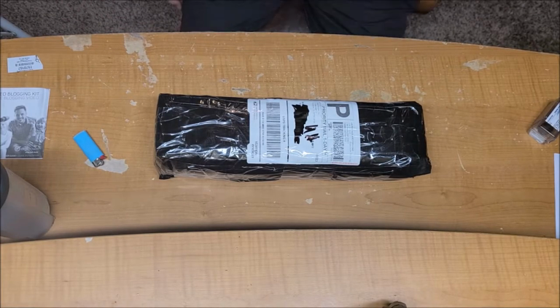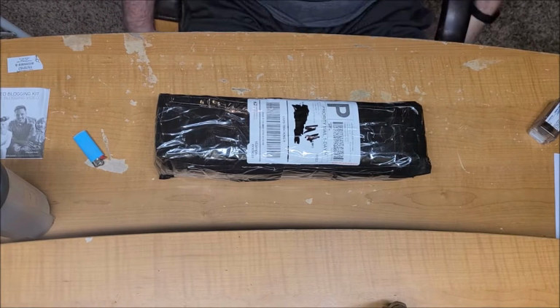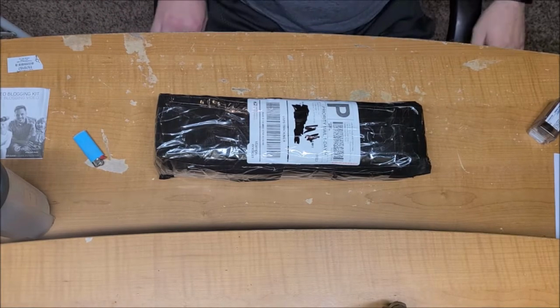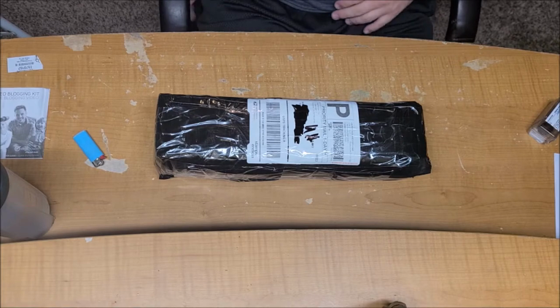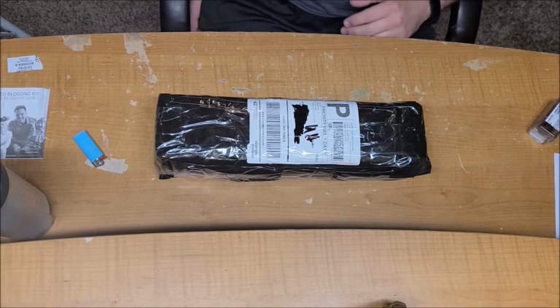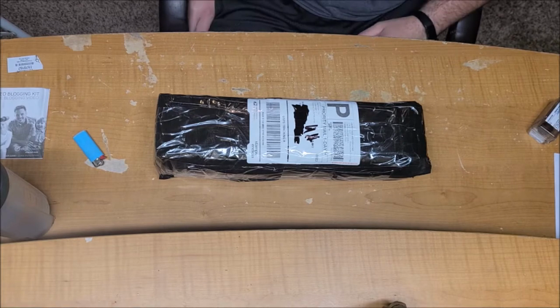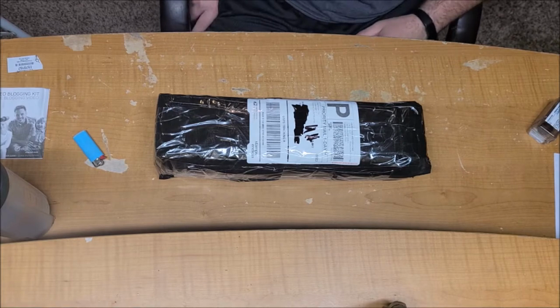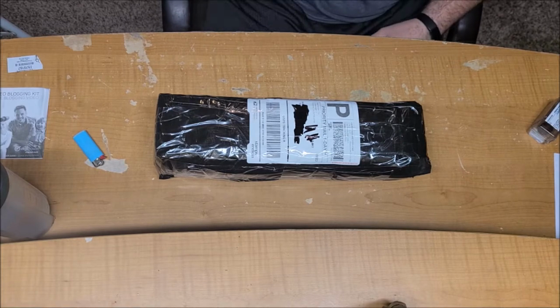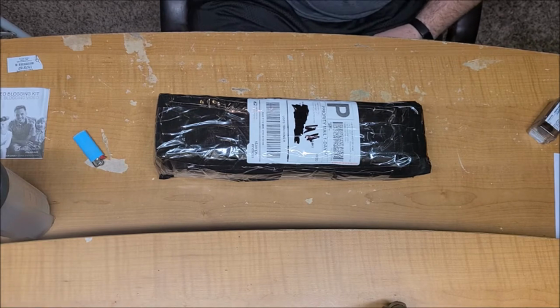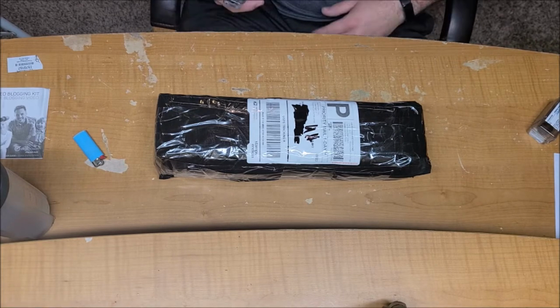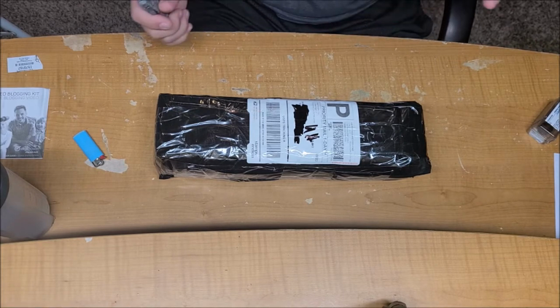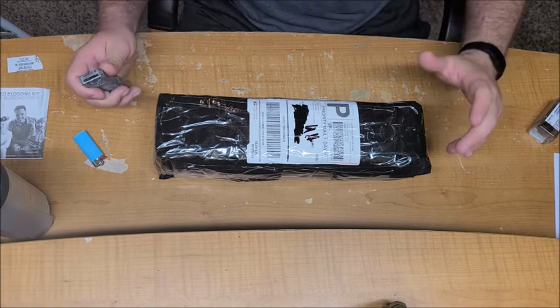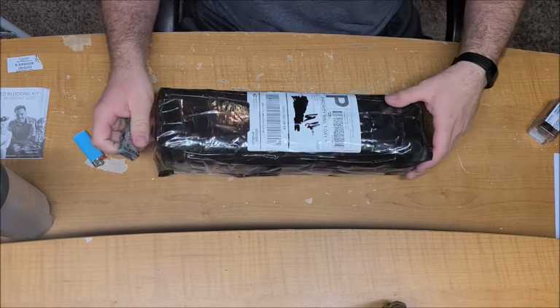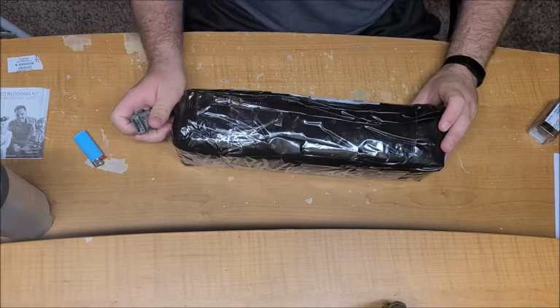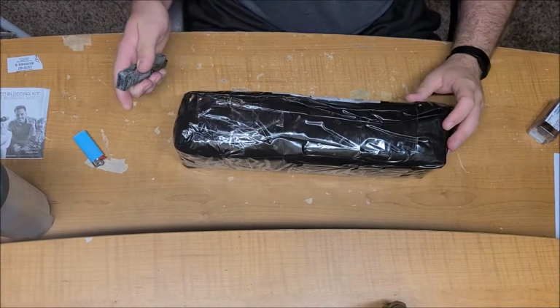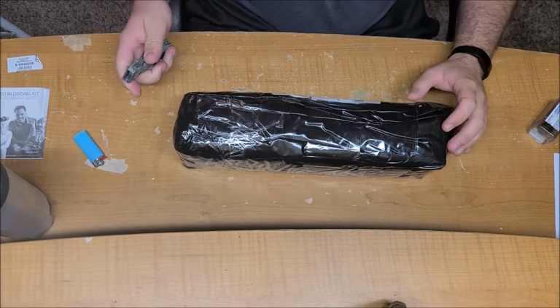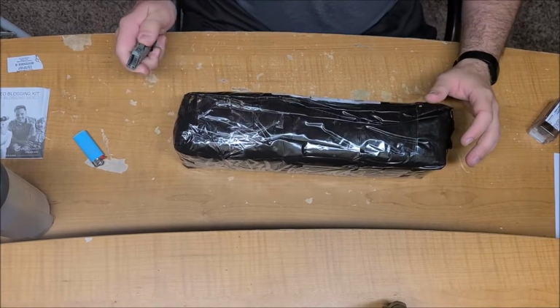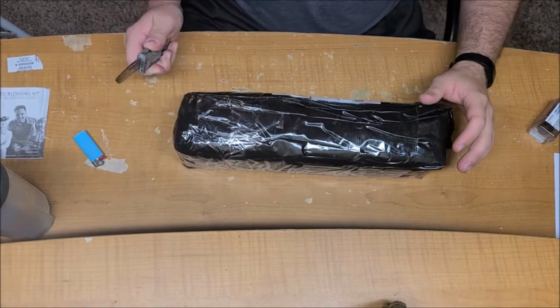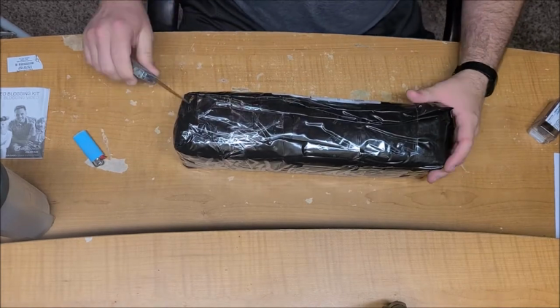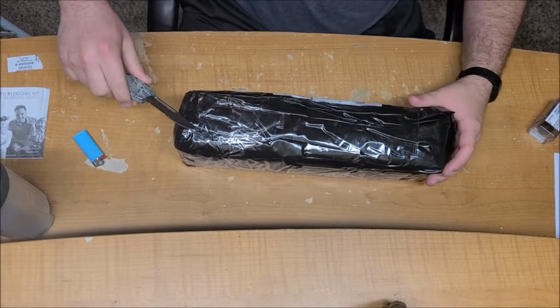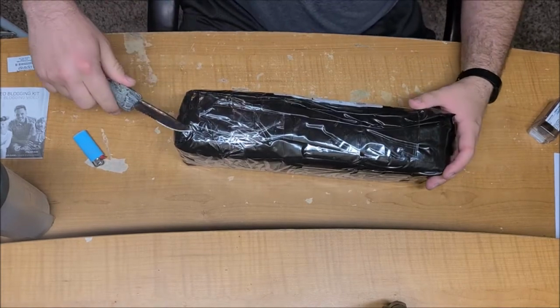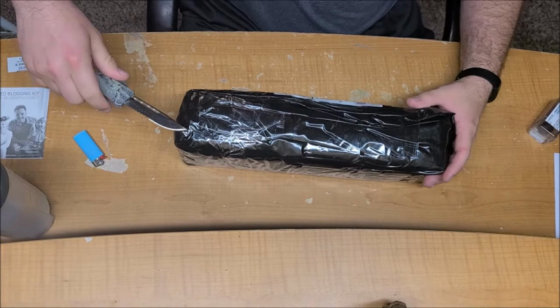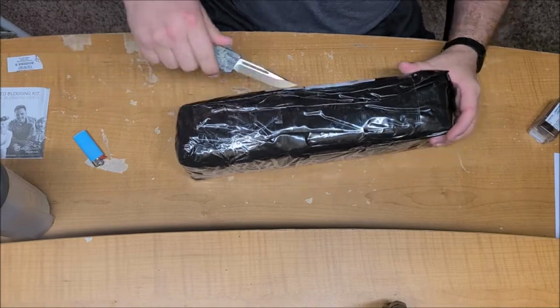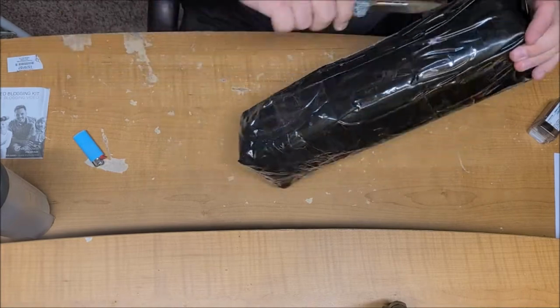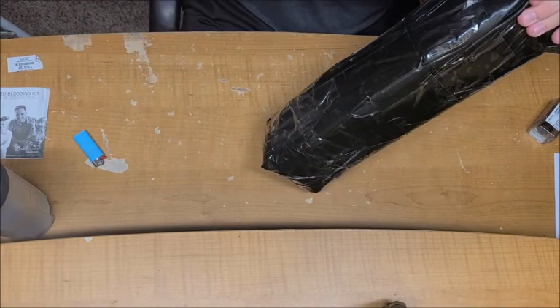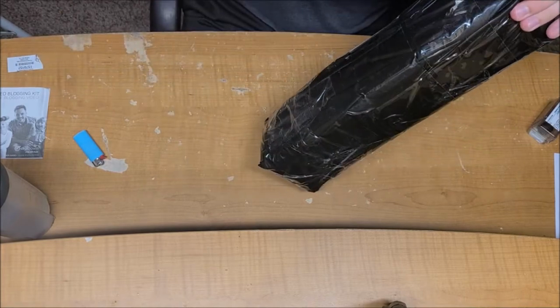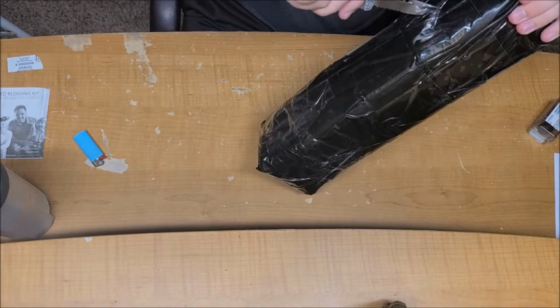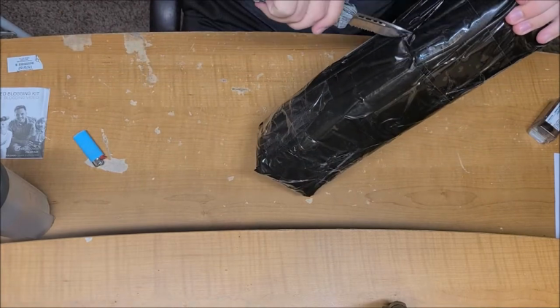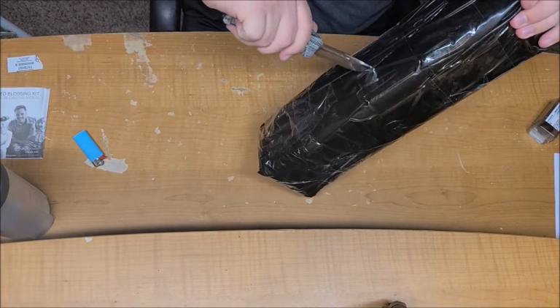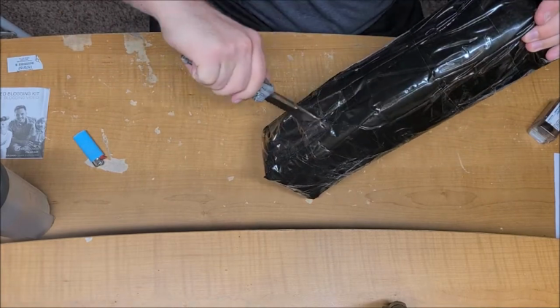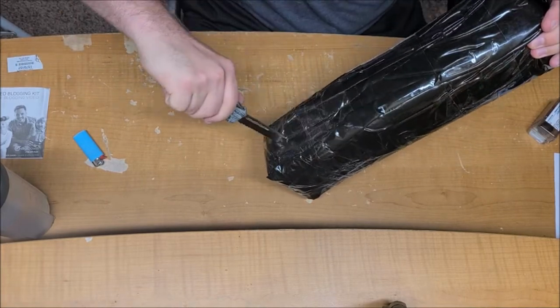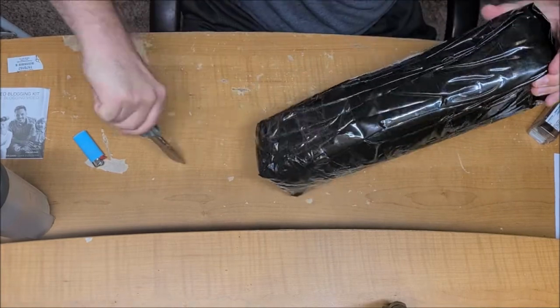Alright, unboxing the cheapest bayonet possible on Amazon. This thing came in at just $30, and it took quite a bit of time to get here.